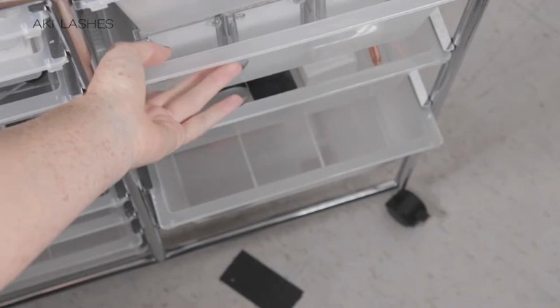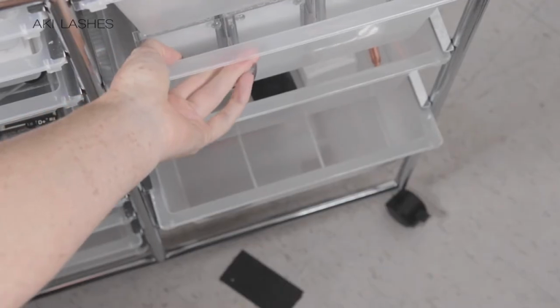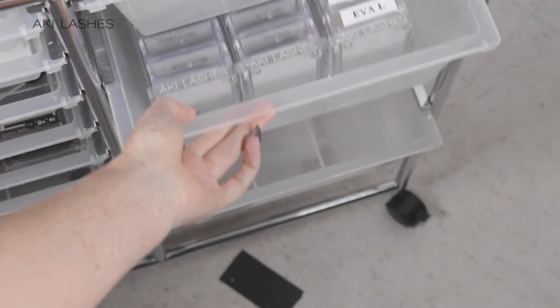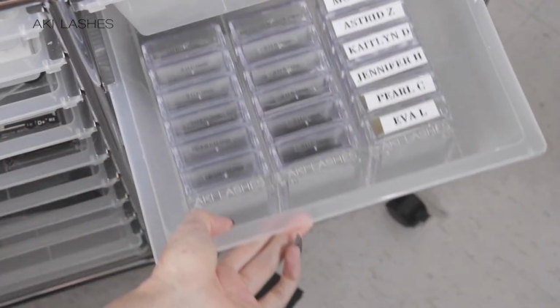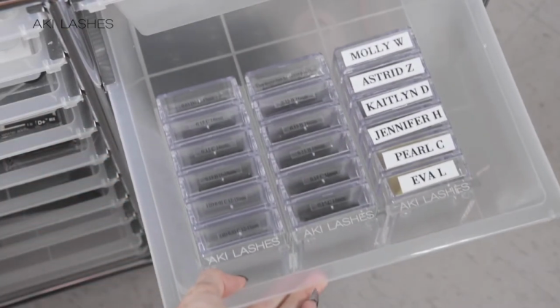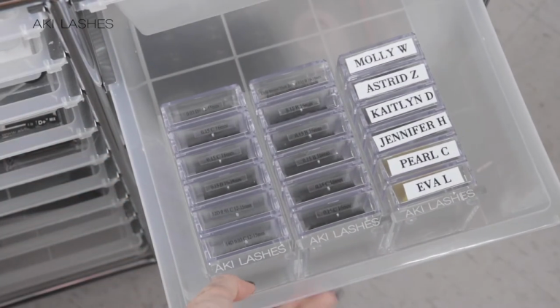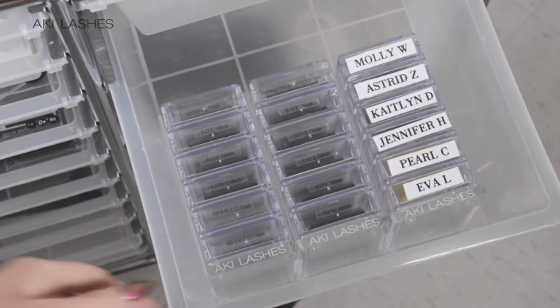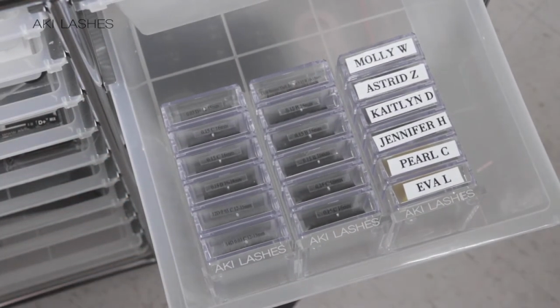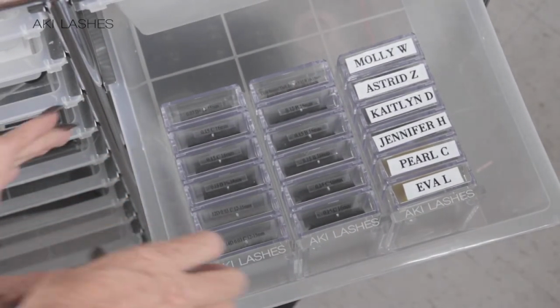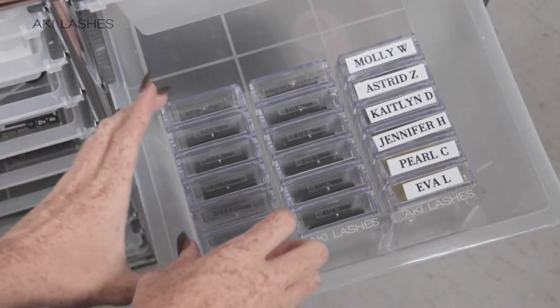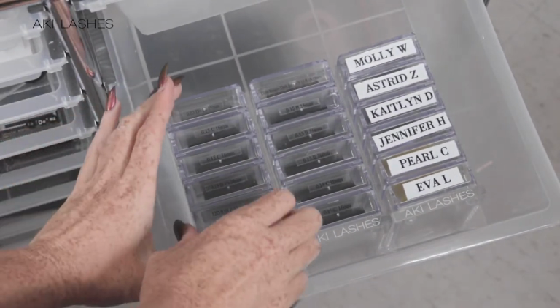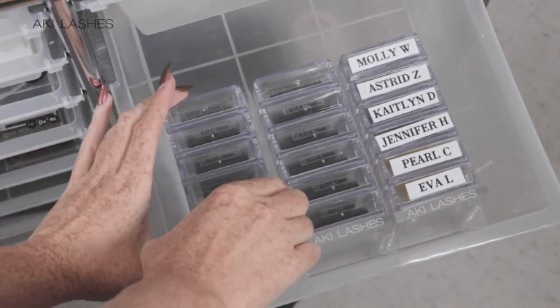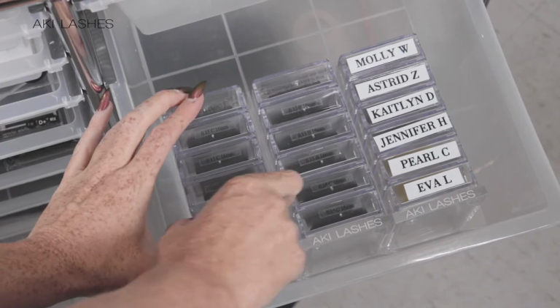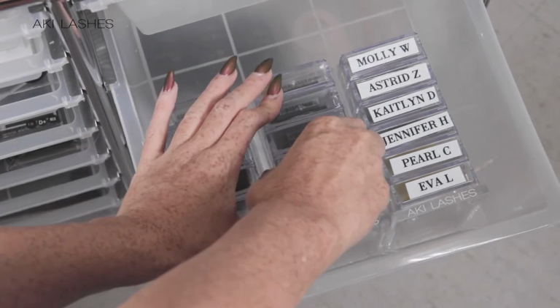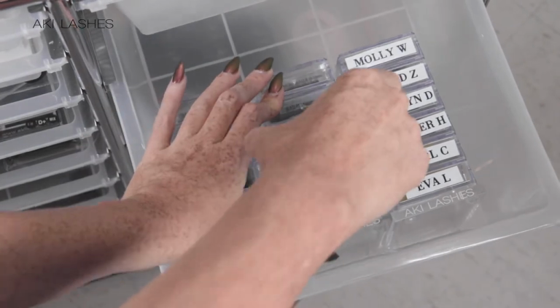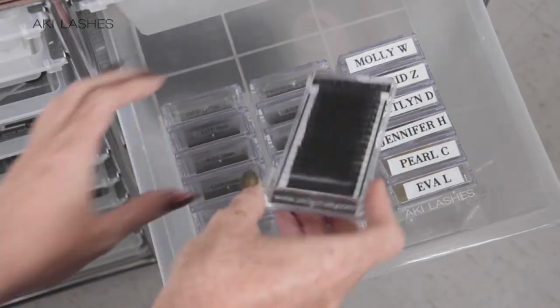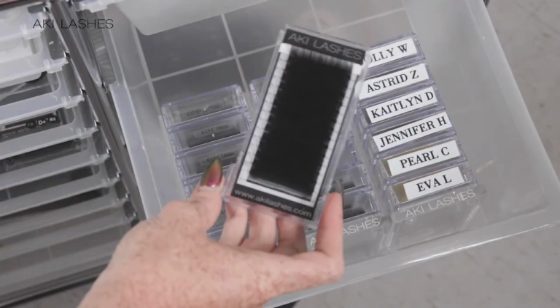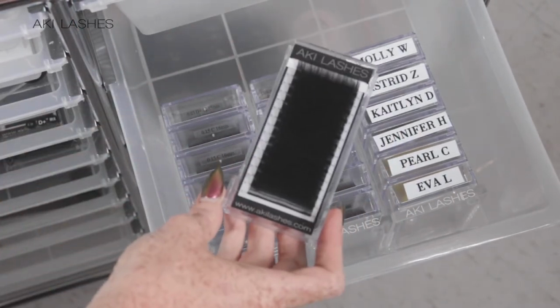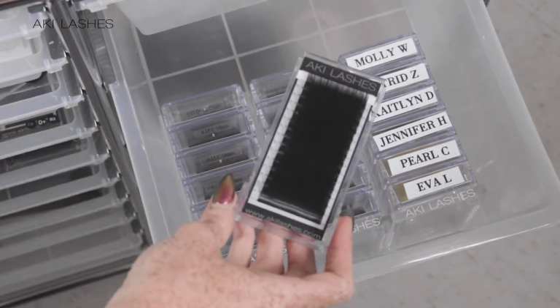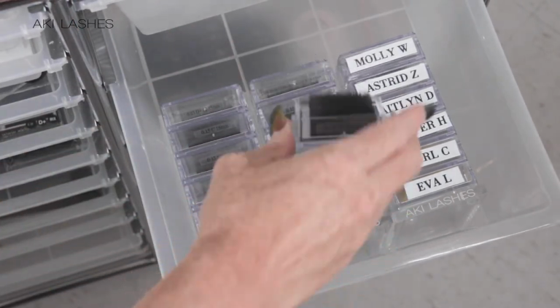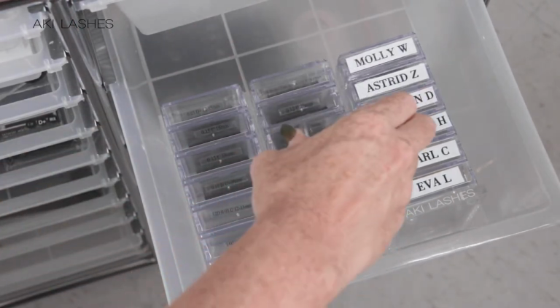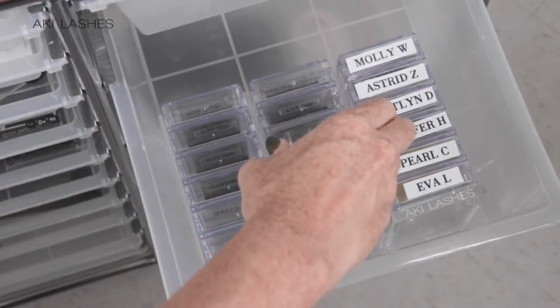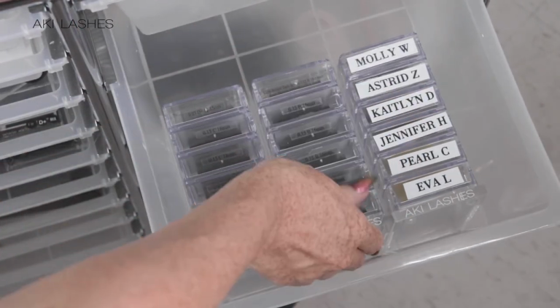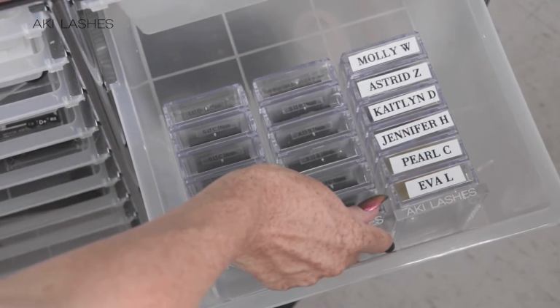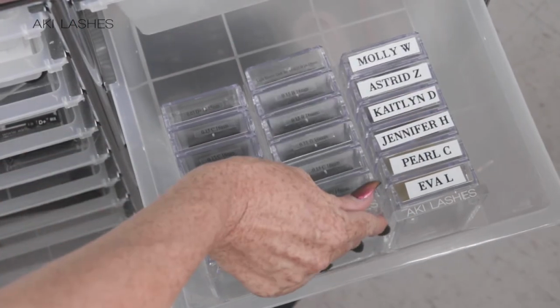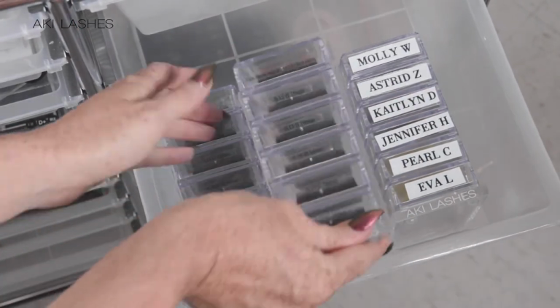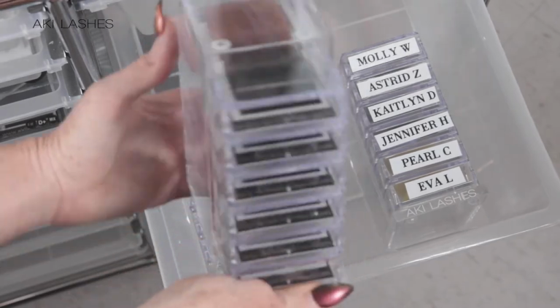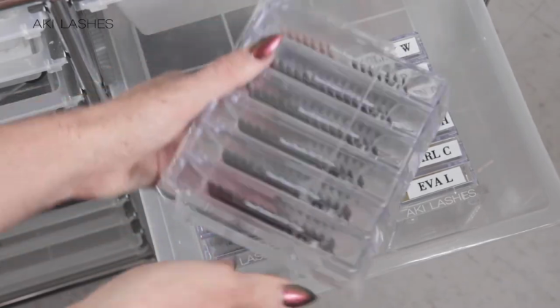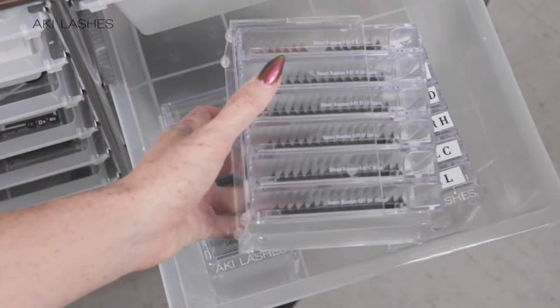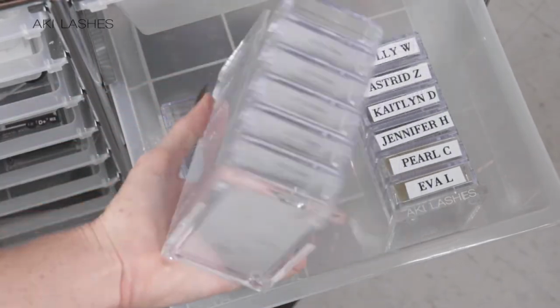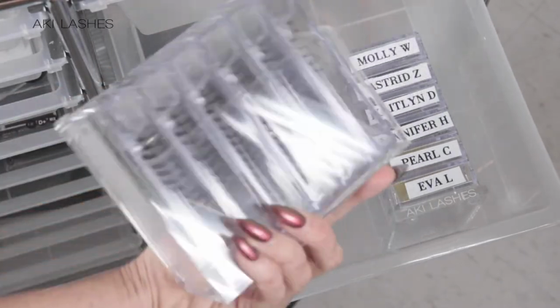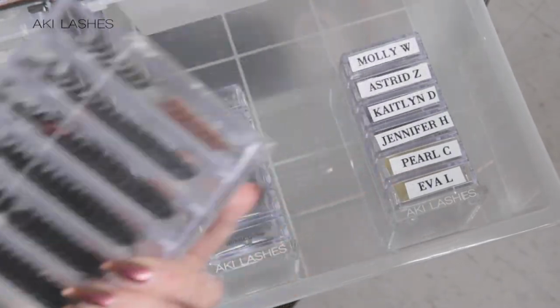Keep your lash tray drawers organized by using our Aki Lashes lash tray holder. You can easily remove trays without disturbing the order of your drawer. Tray holders can also be removed for ease of use around your workstation.